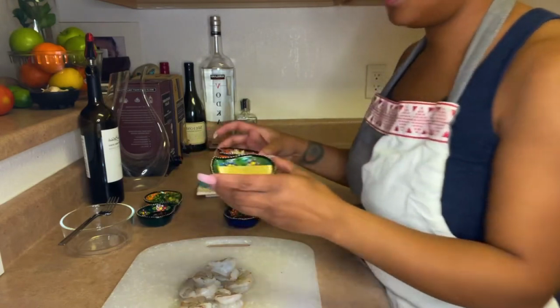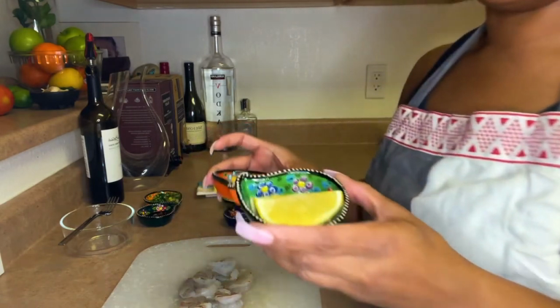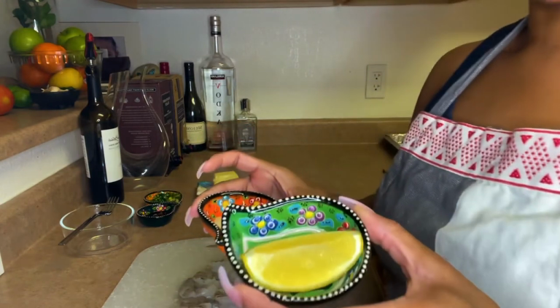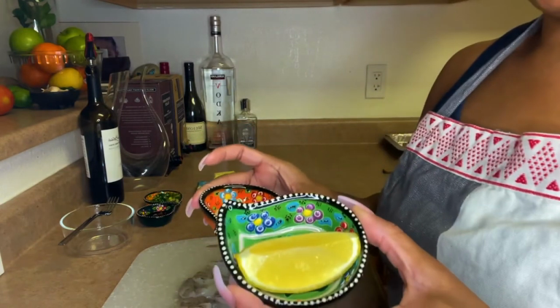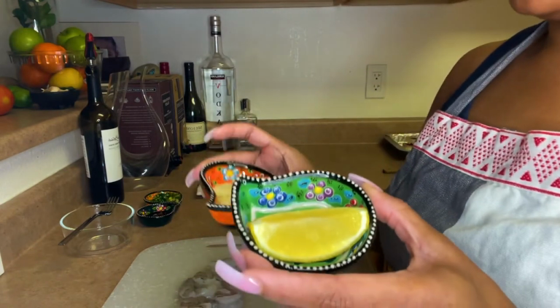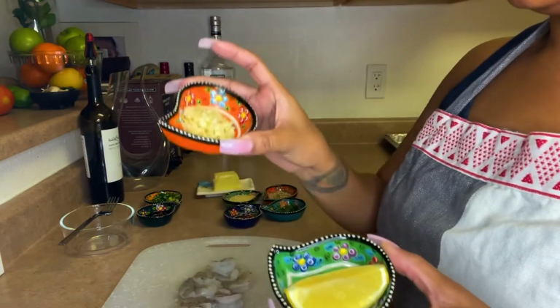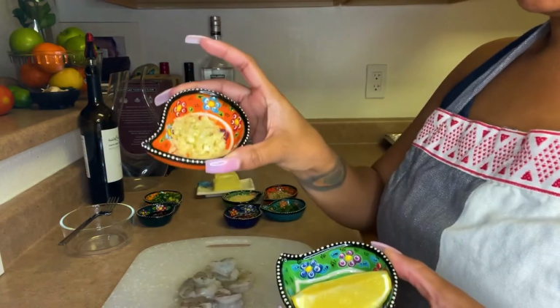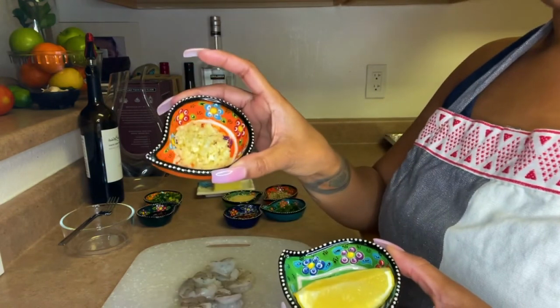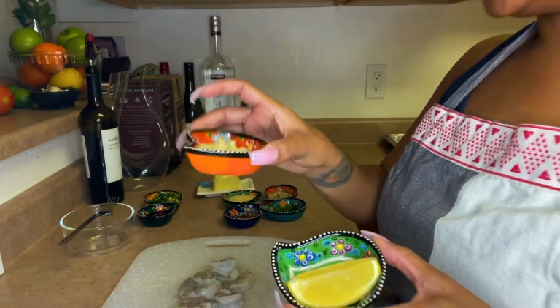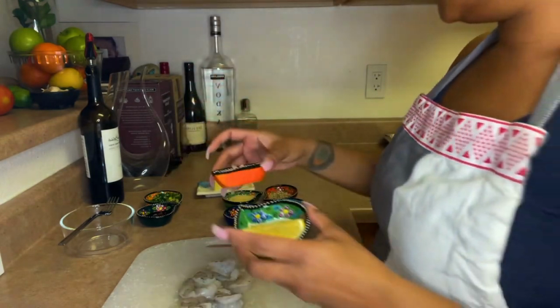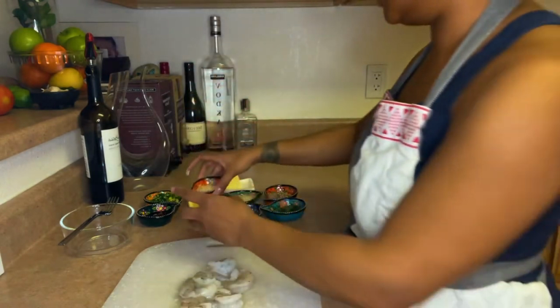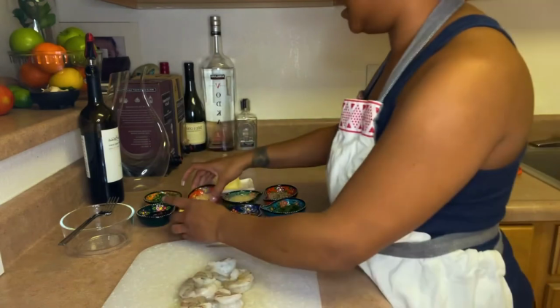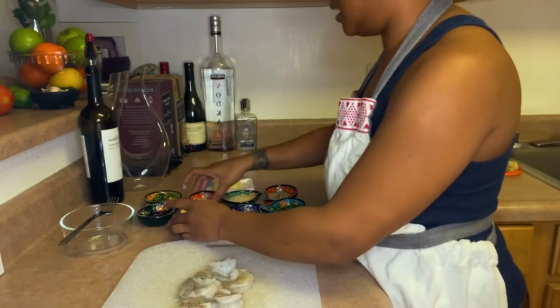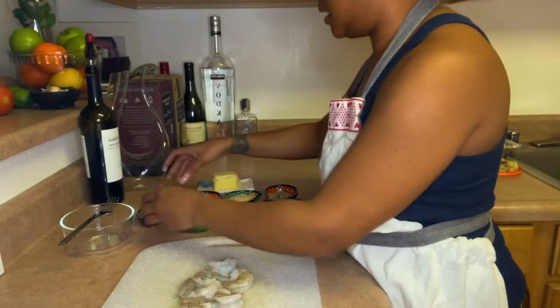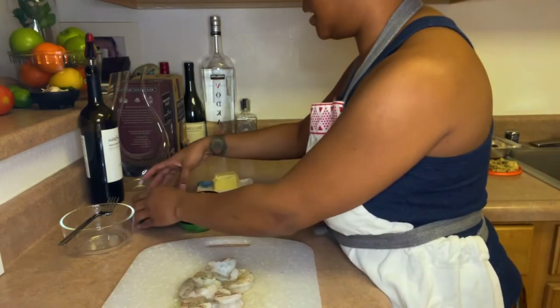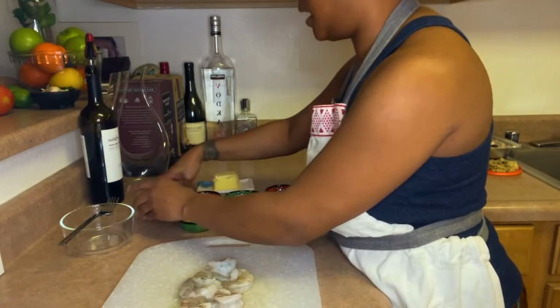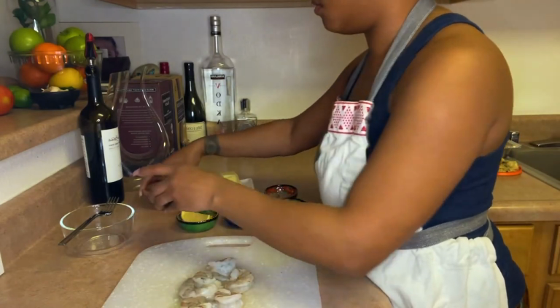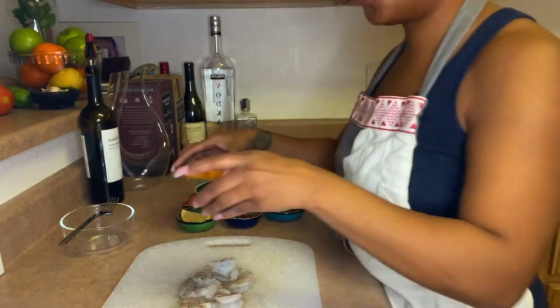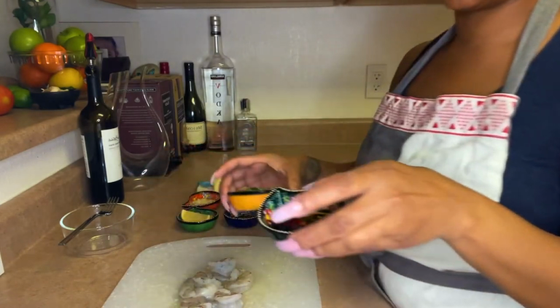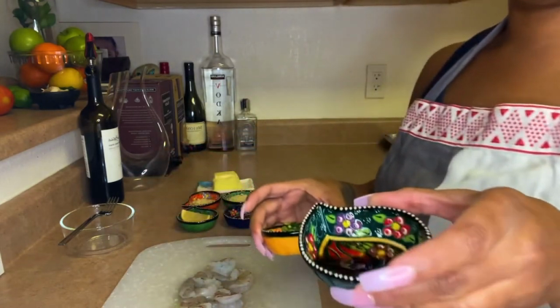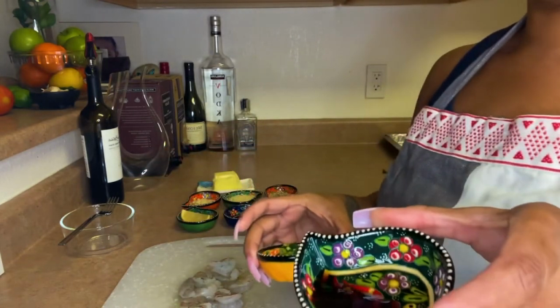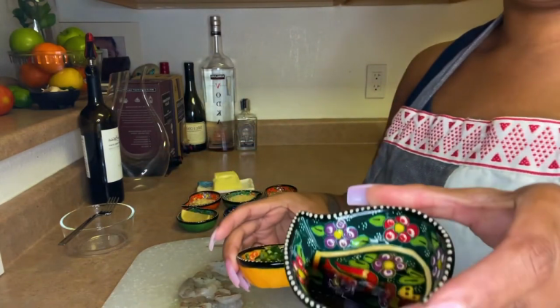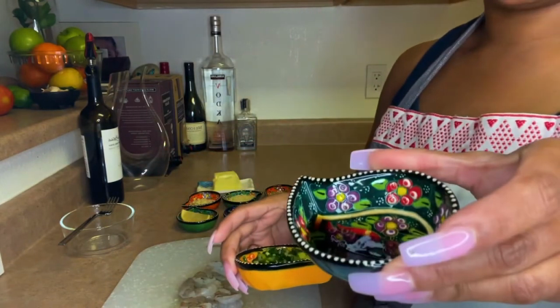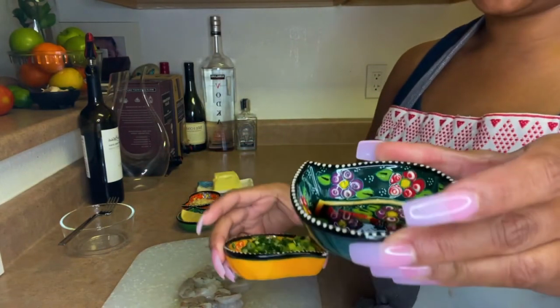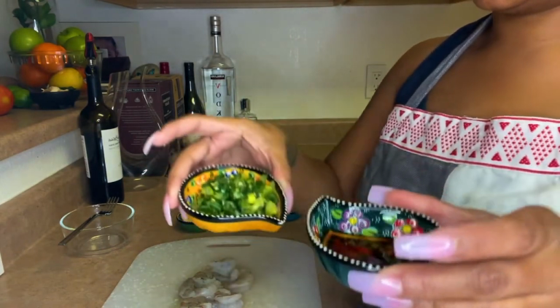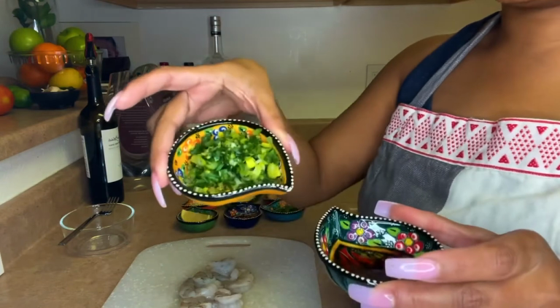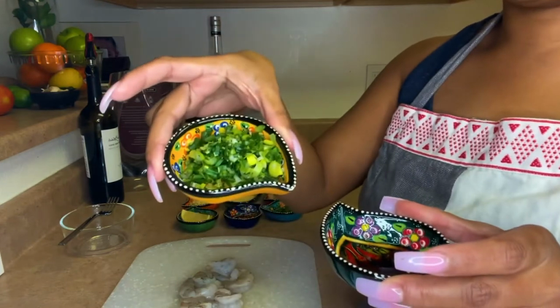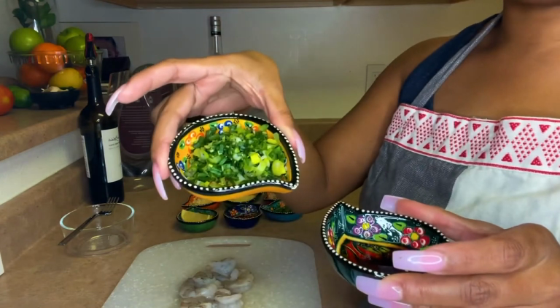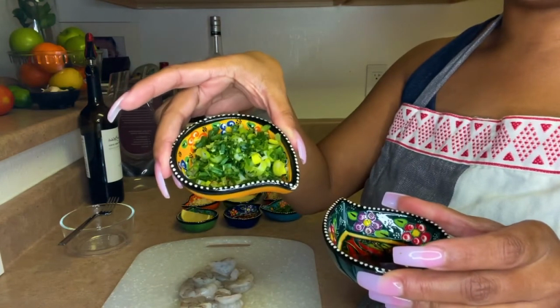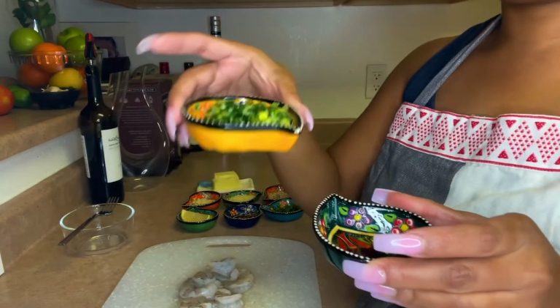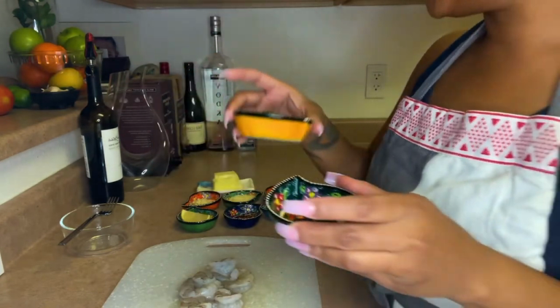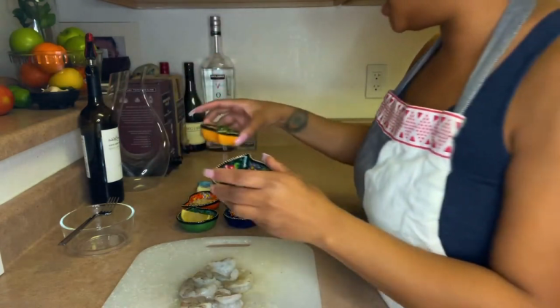I have a slice of lemon, I have garlic, Worcestershire sauce, and green onions — all chopped and ready to go.